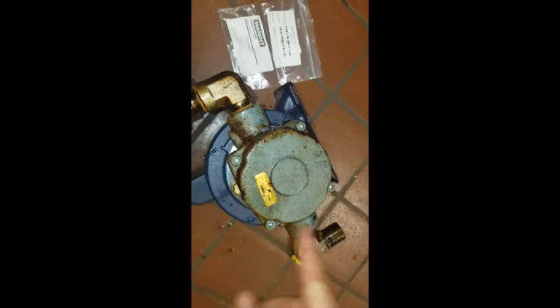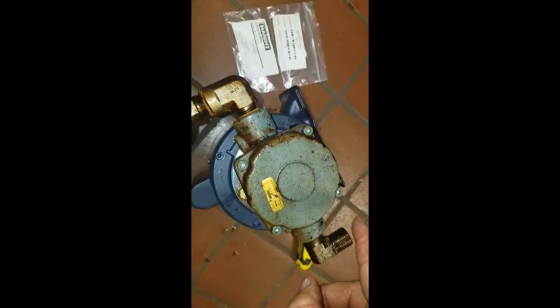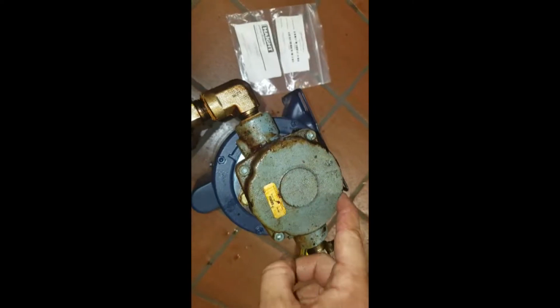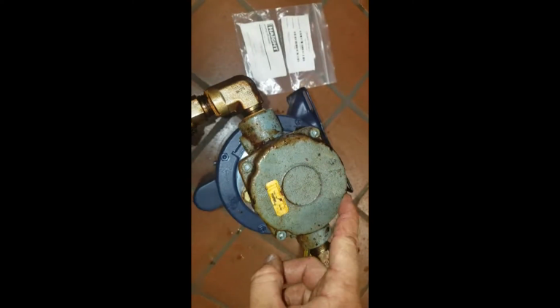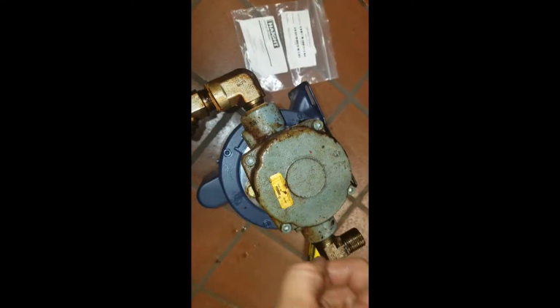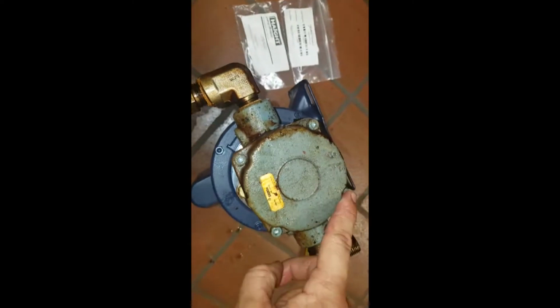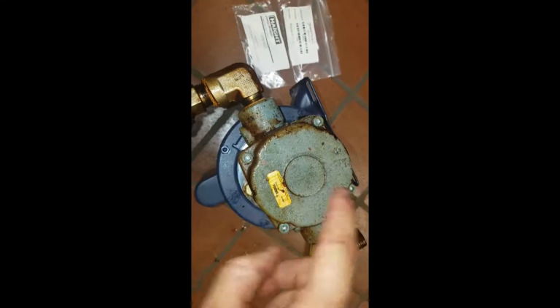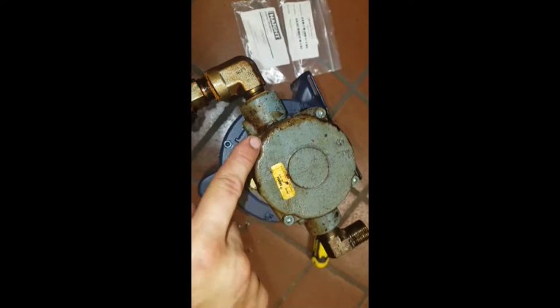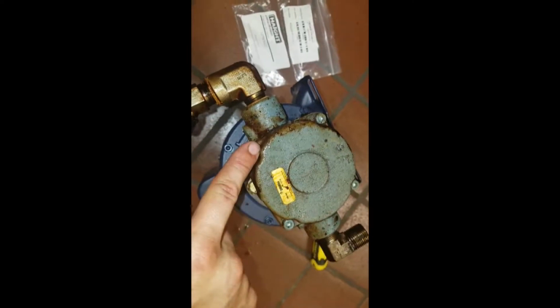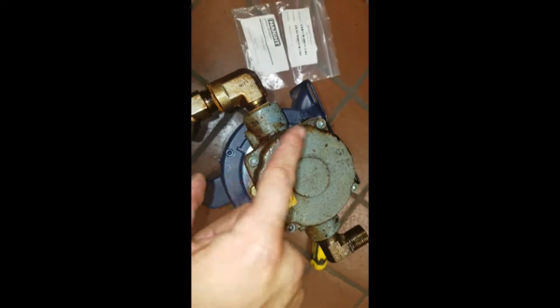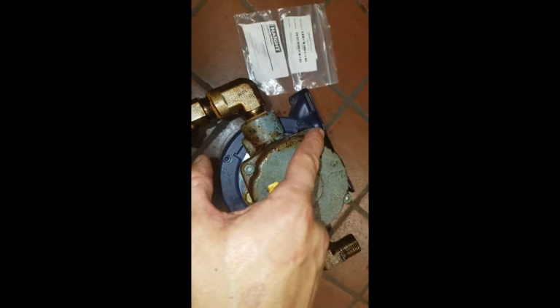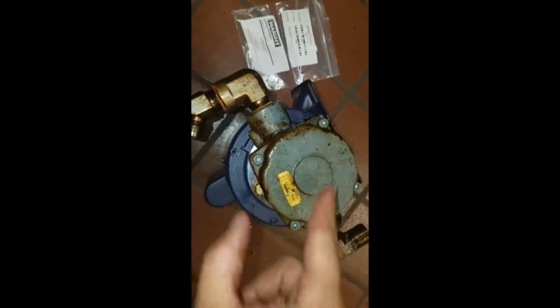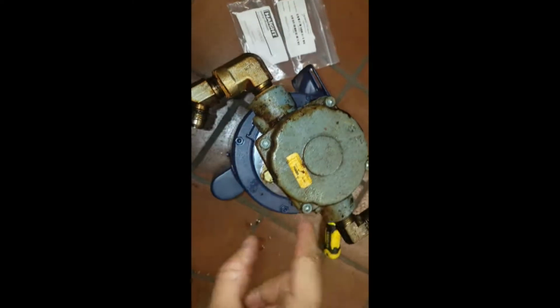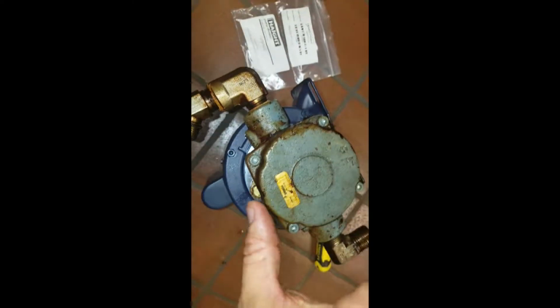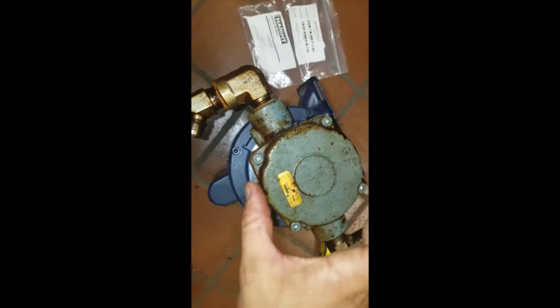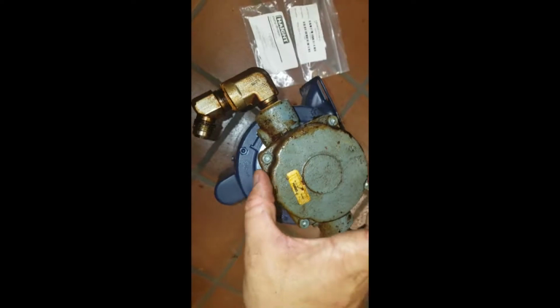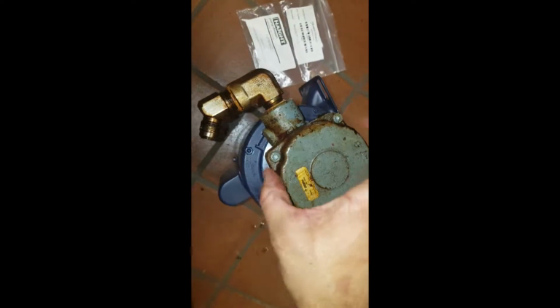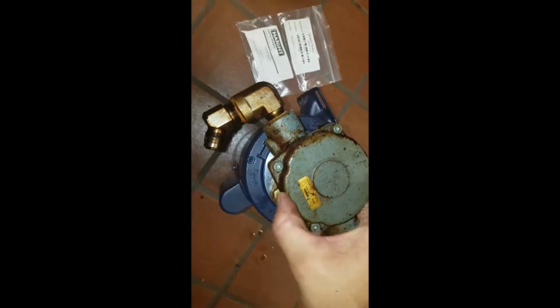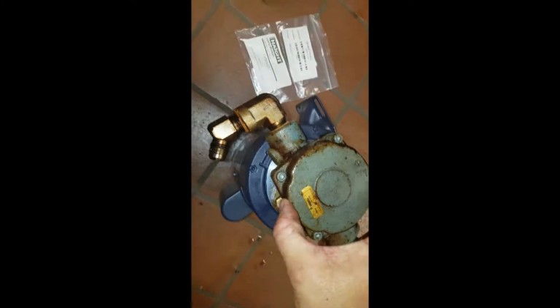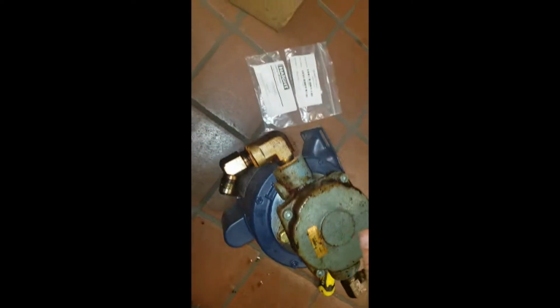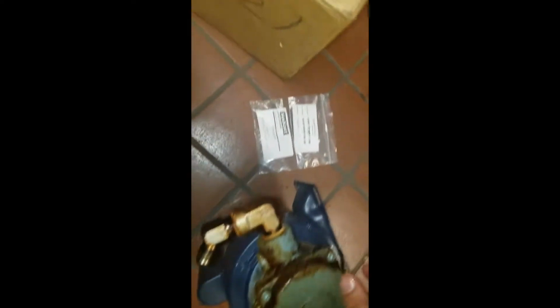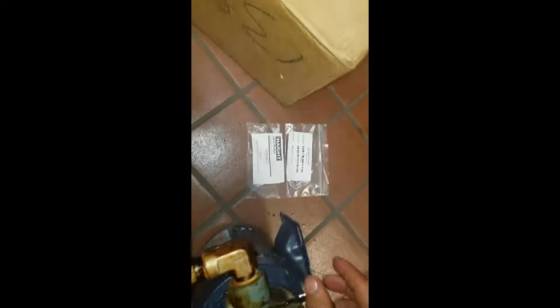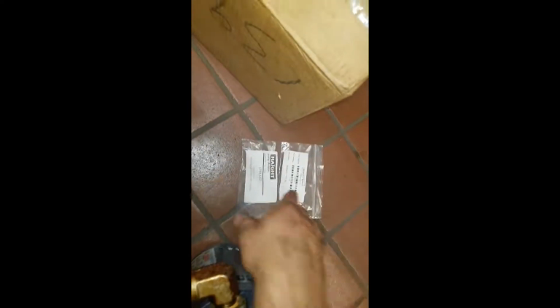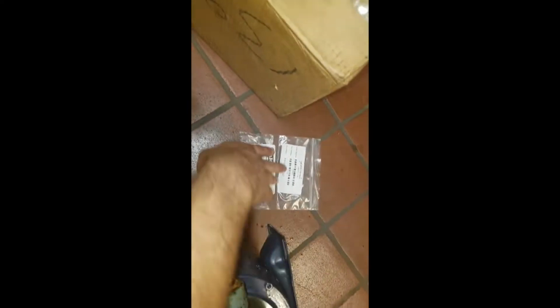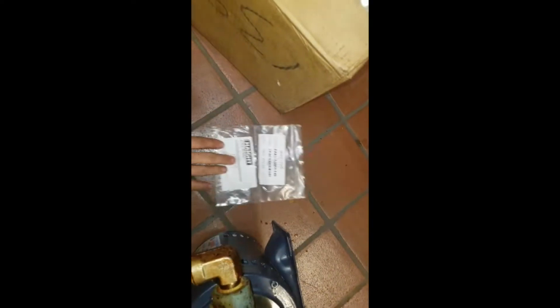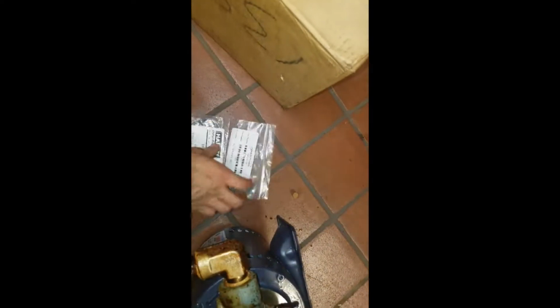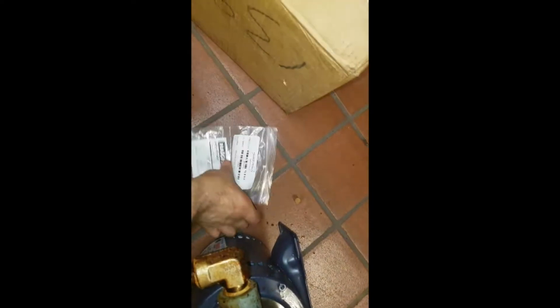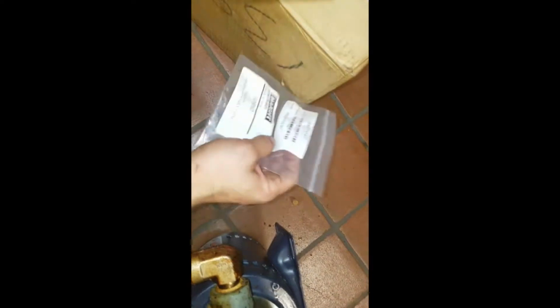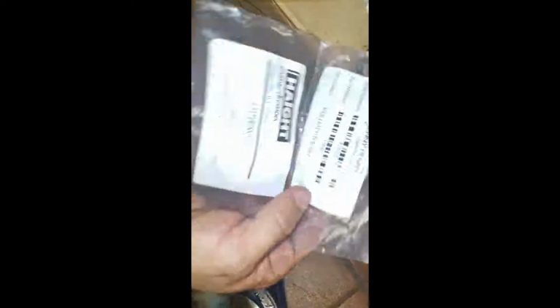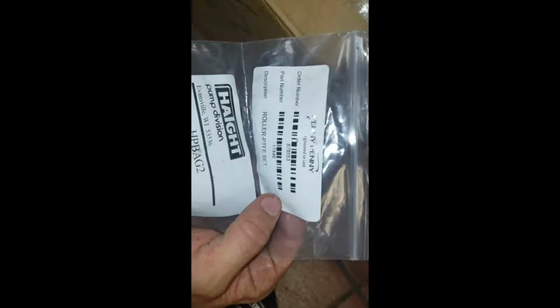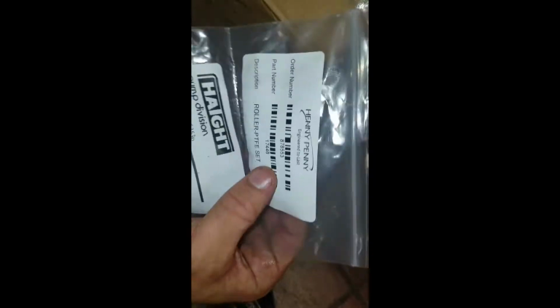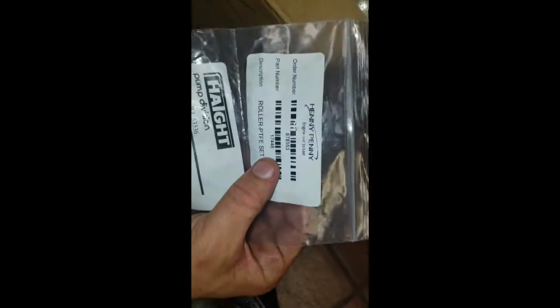When you tighten these up, start in one corner then go the opposite, then the opposite, then the opposite — that way you're going to get even pressure all around. Also, part number four is just the freezer.